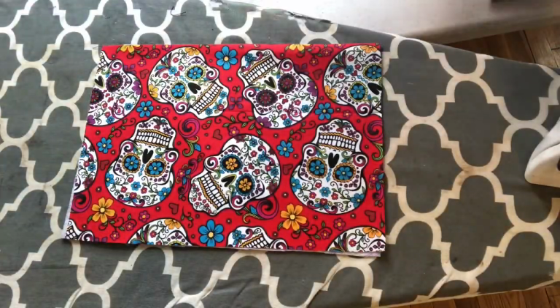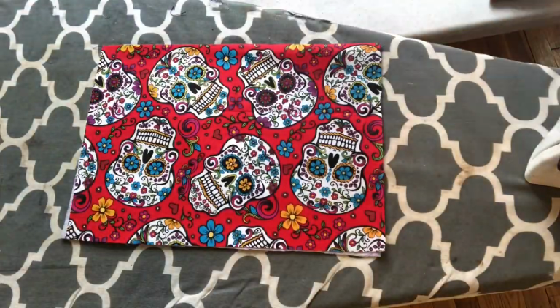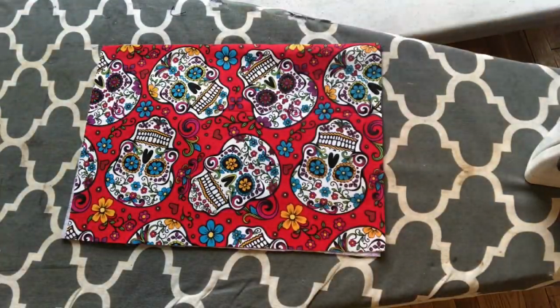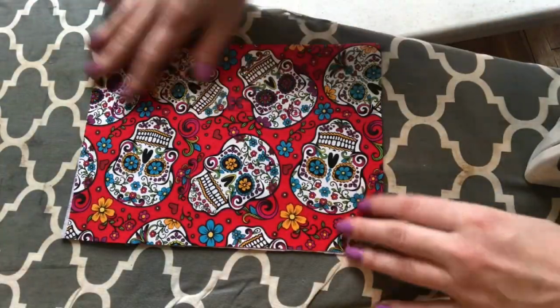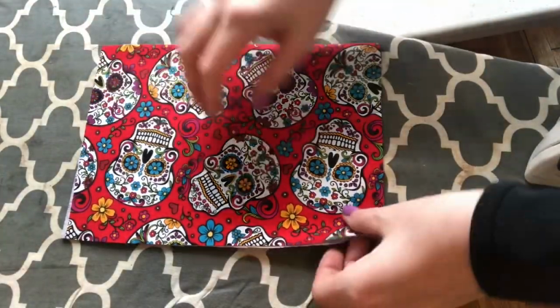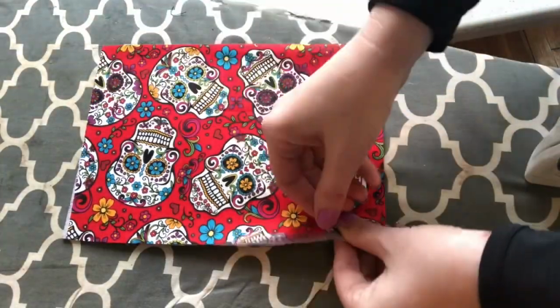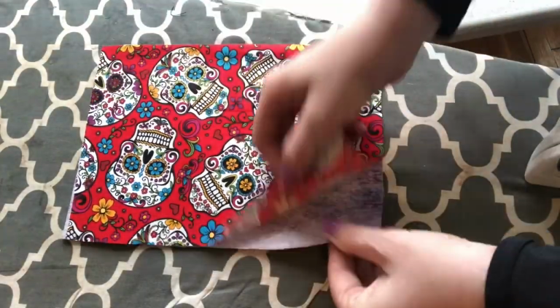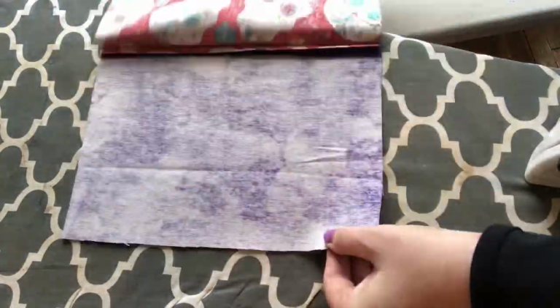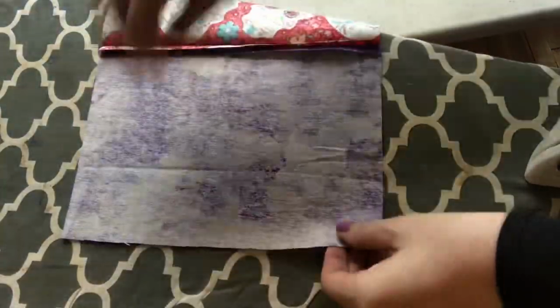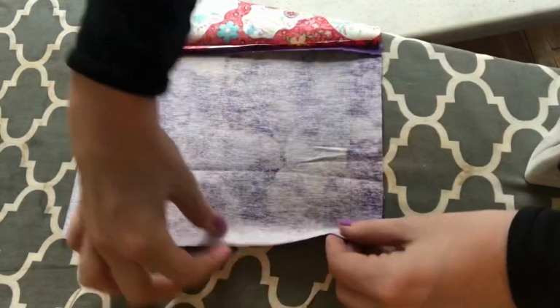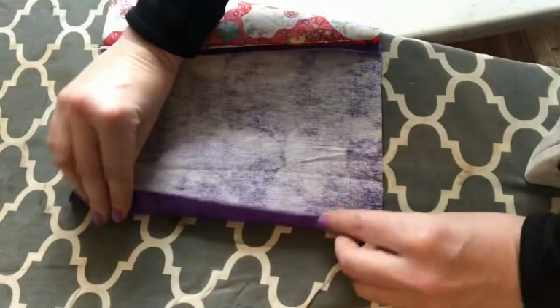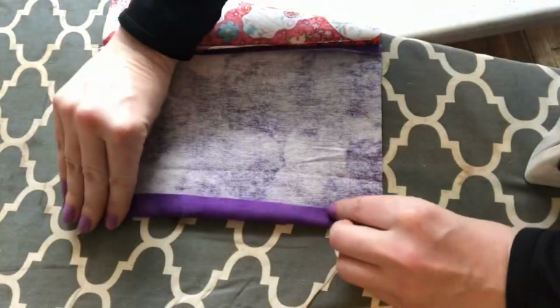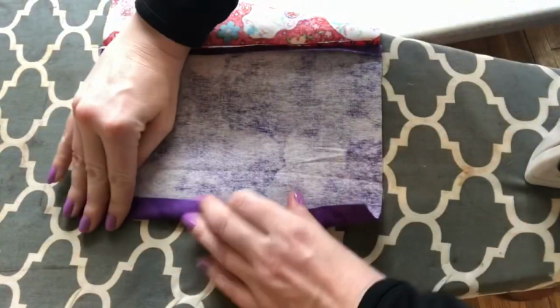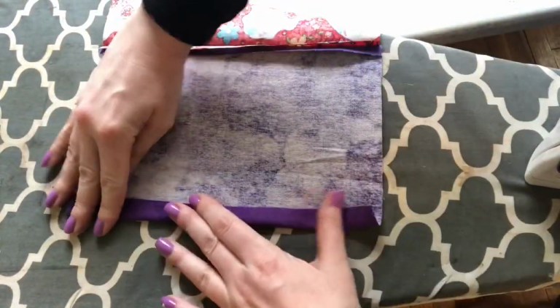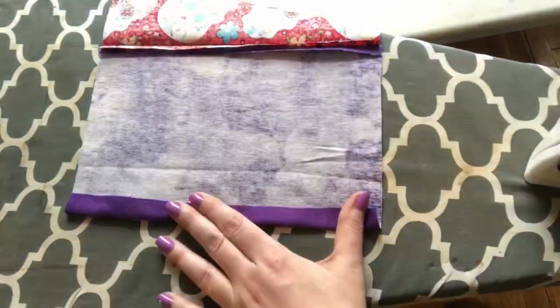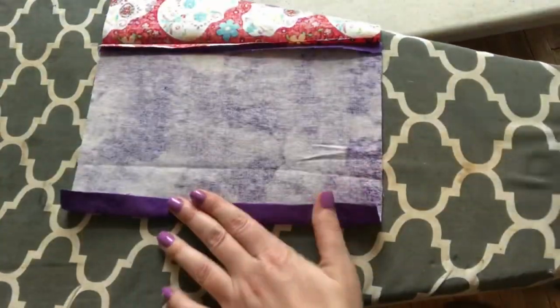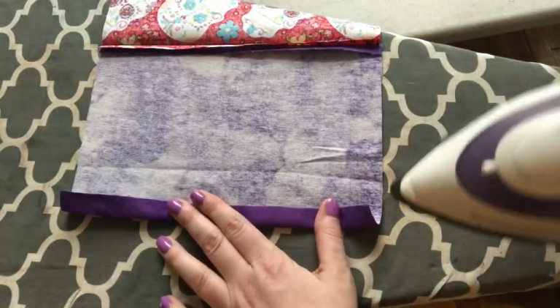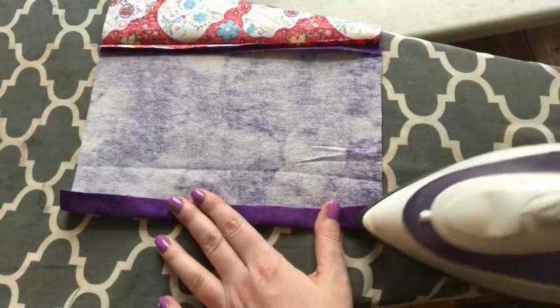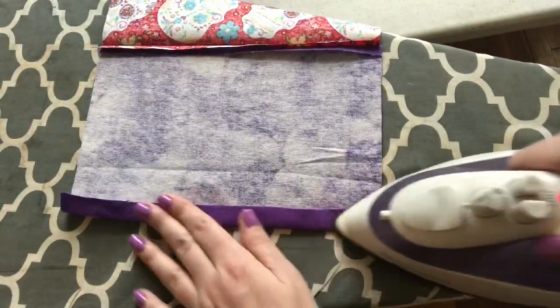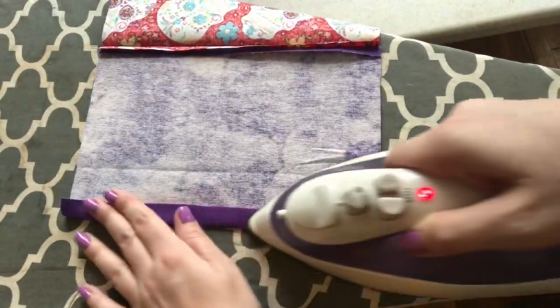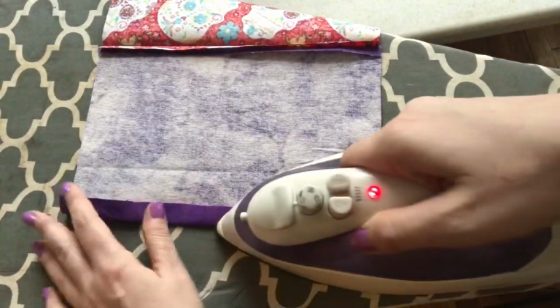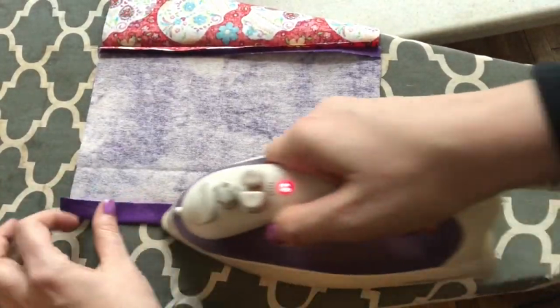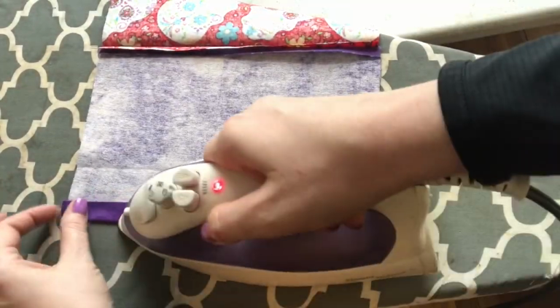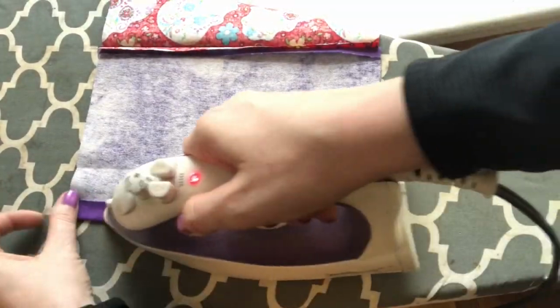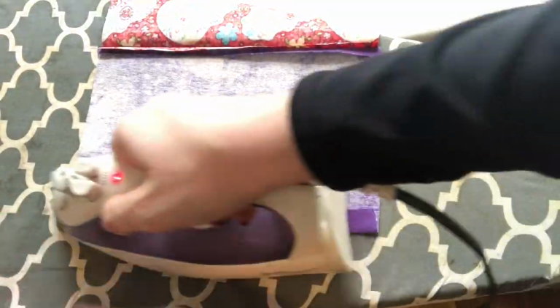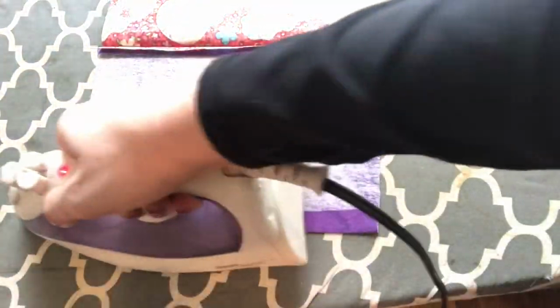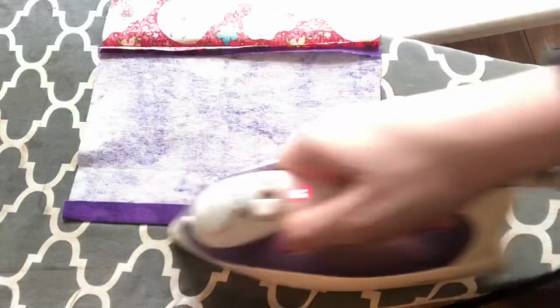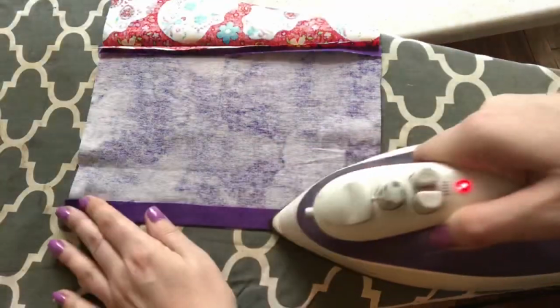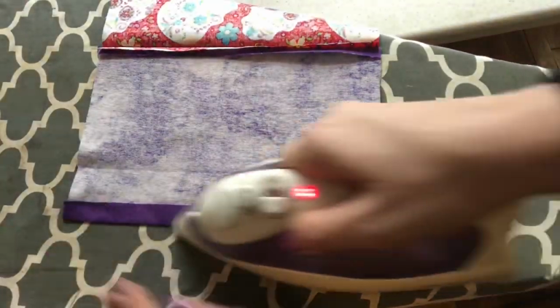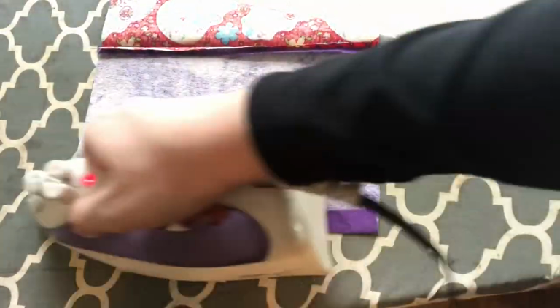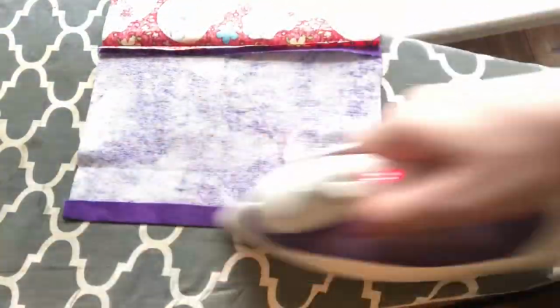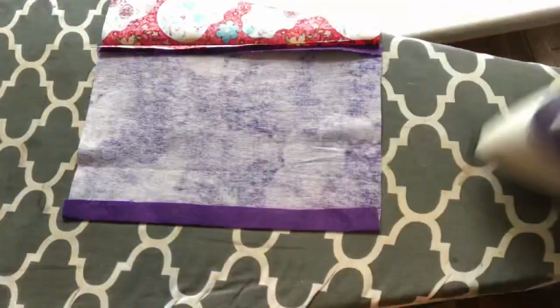Now you're going to take each side of the fabric and press it up a half an inch. This is so you don't have any rough edges when you go ahead and attach your velcro.